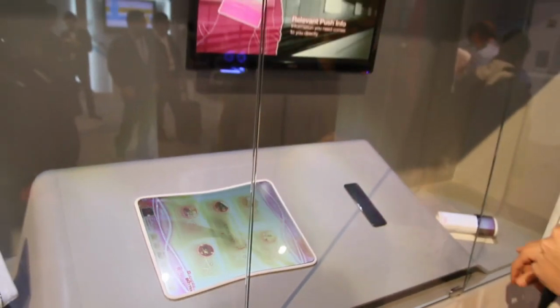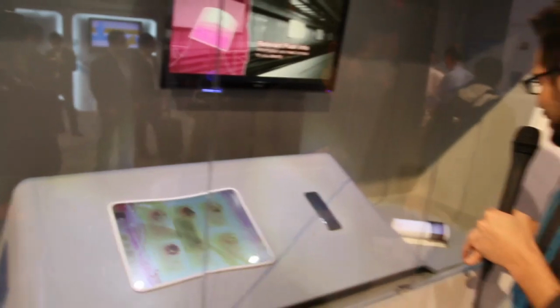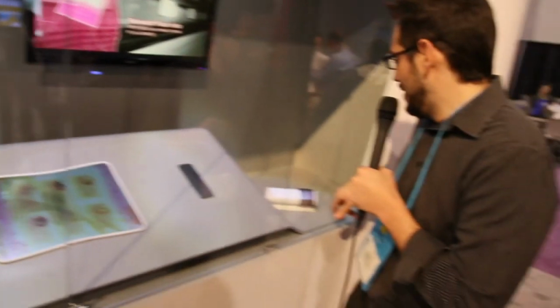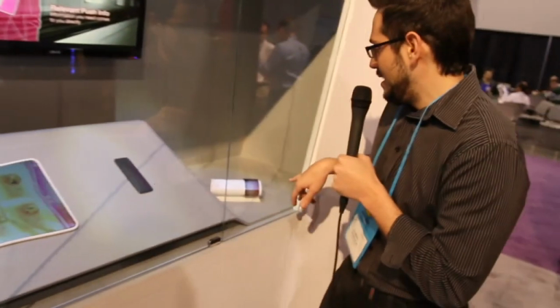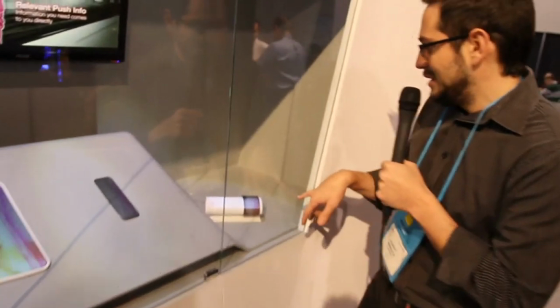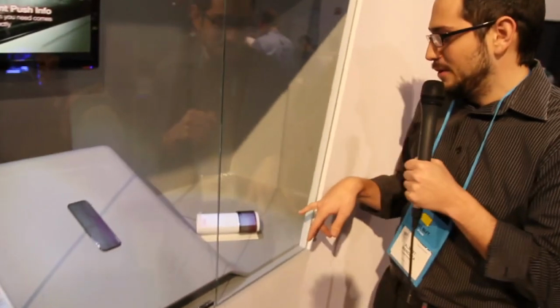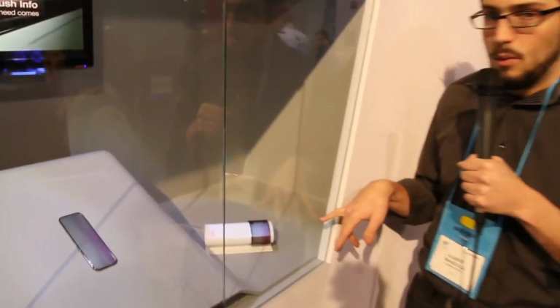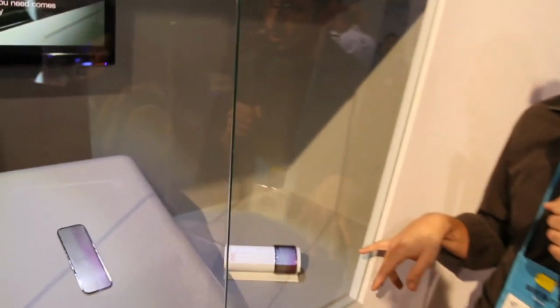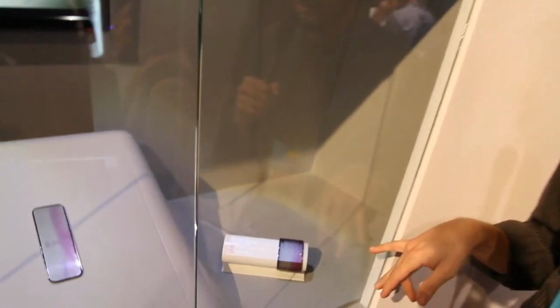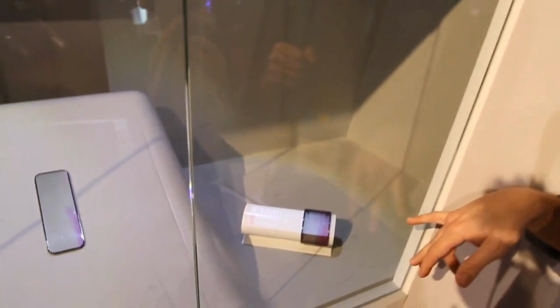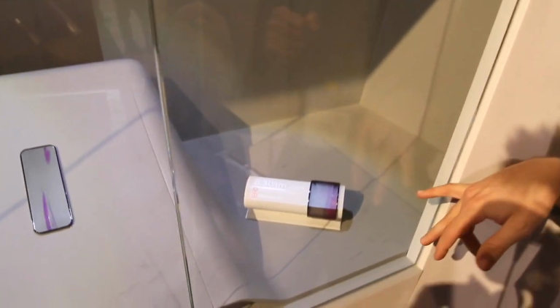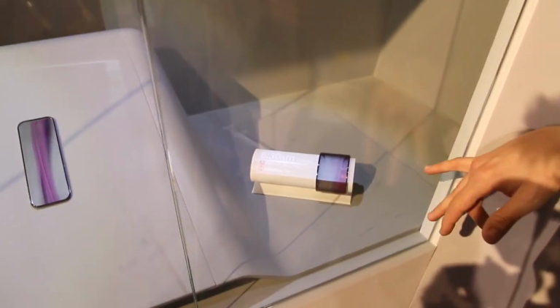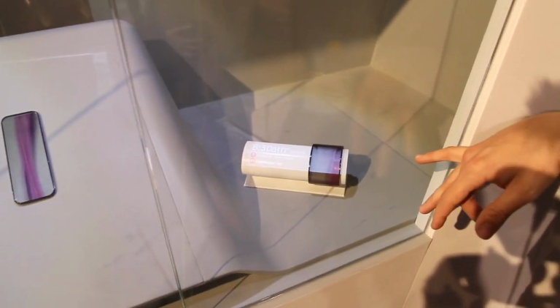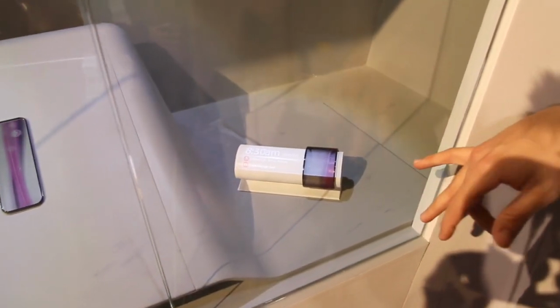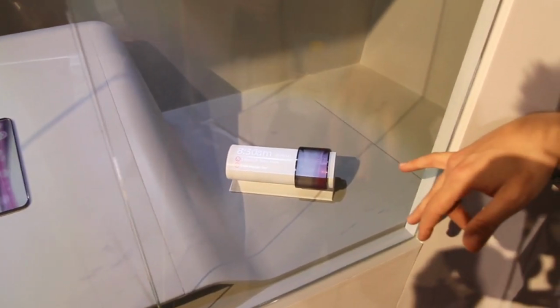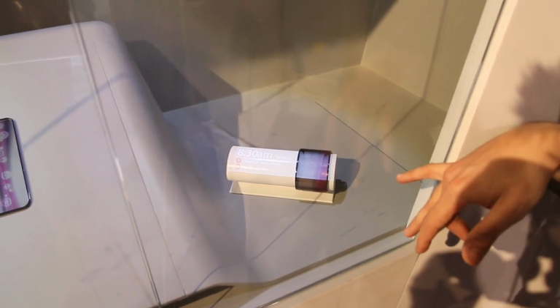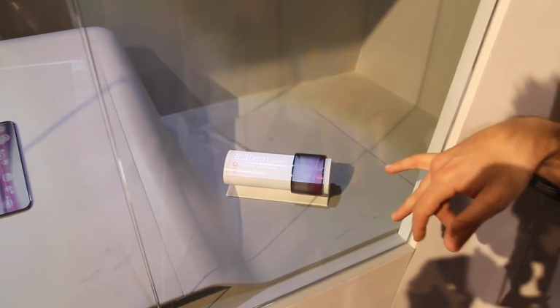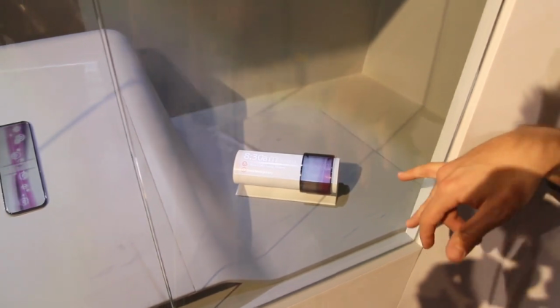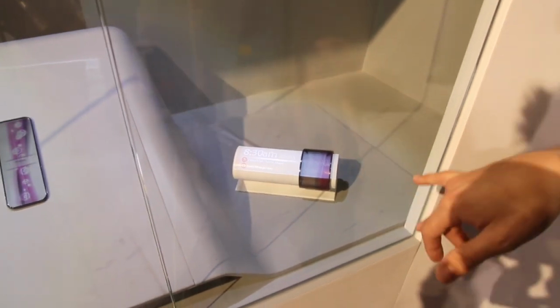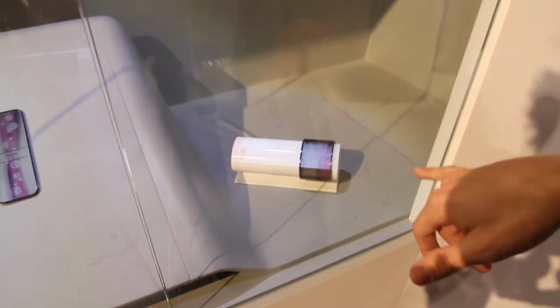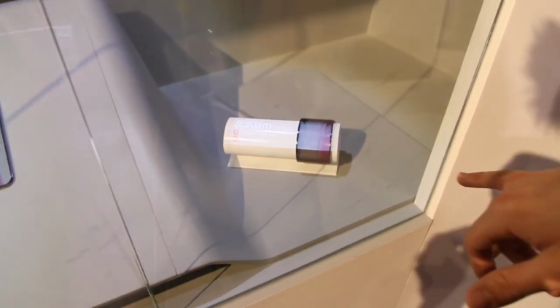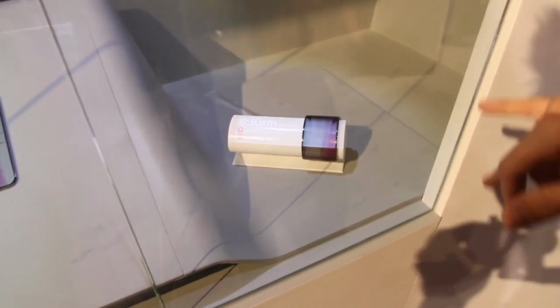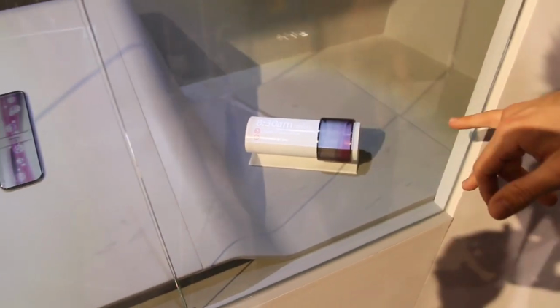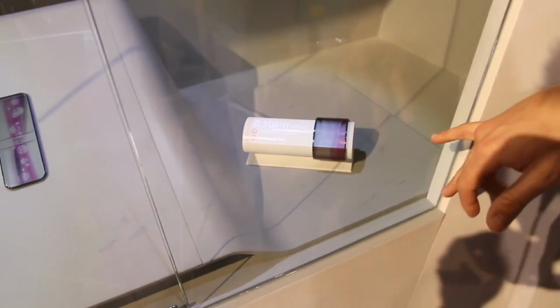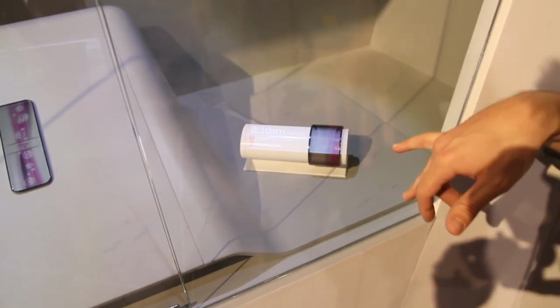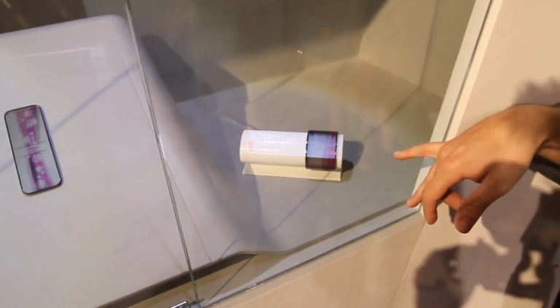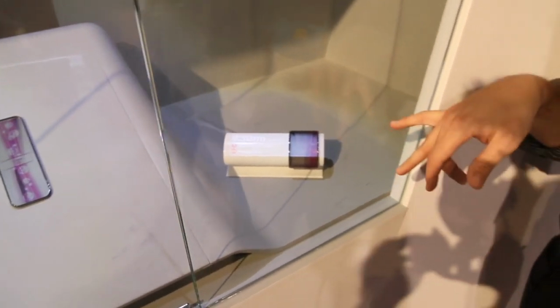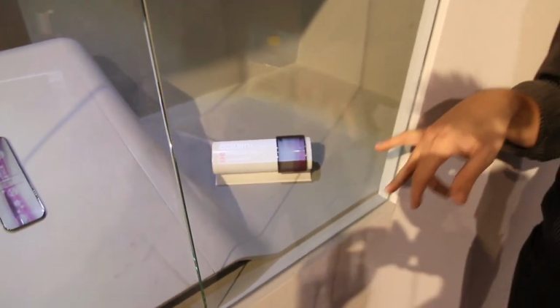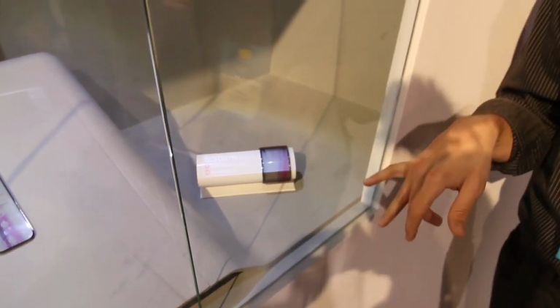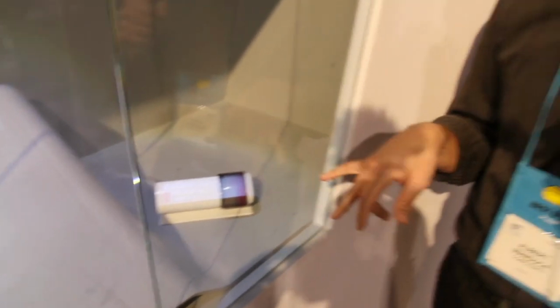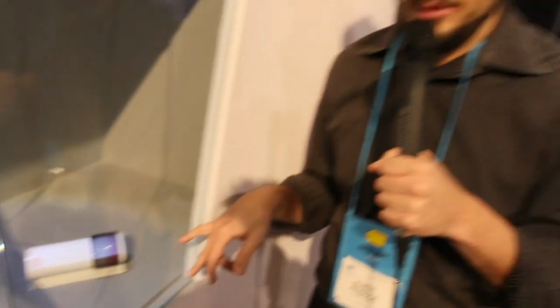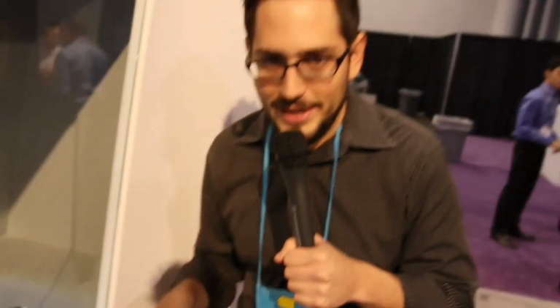Also, check out this really cool cell phone watch bracelet thingy. Put it on your wrist — OLED display, completely transparent, and it gives you your missed calls, tells you everything. It's a phone. That is a phone, guys. It's absolutely ridiculous.